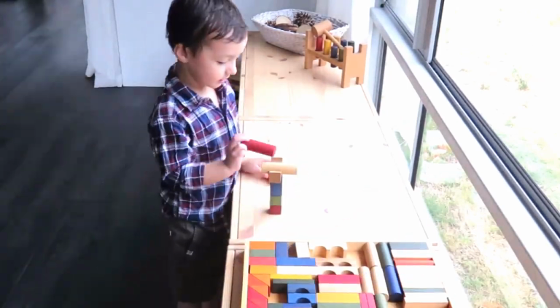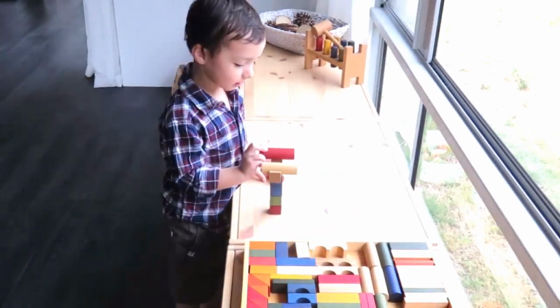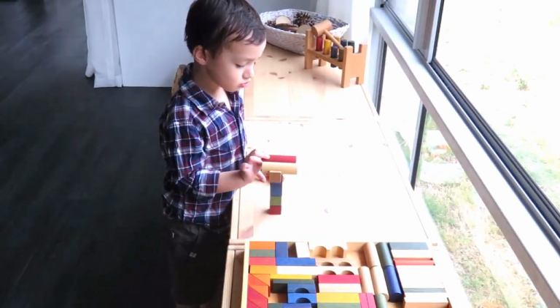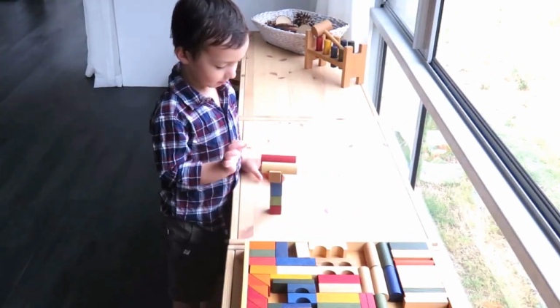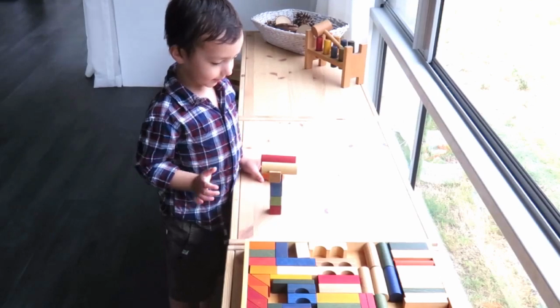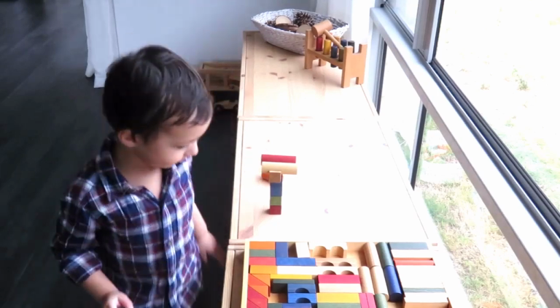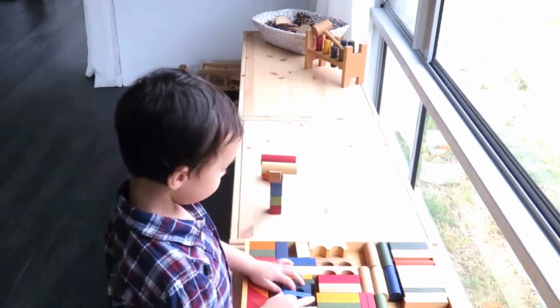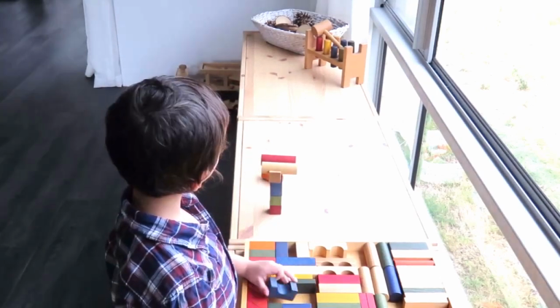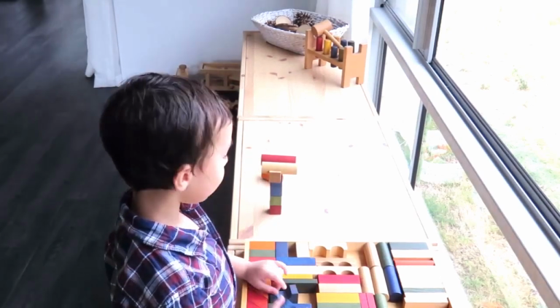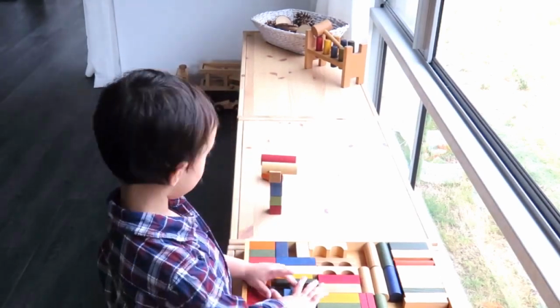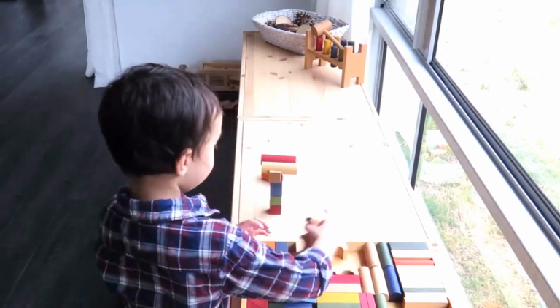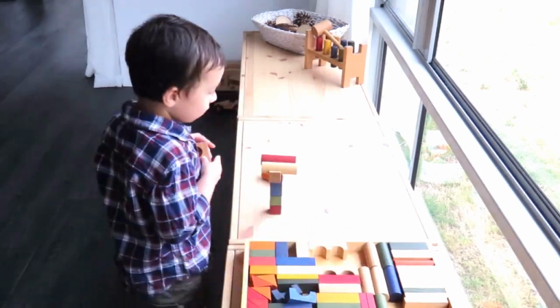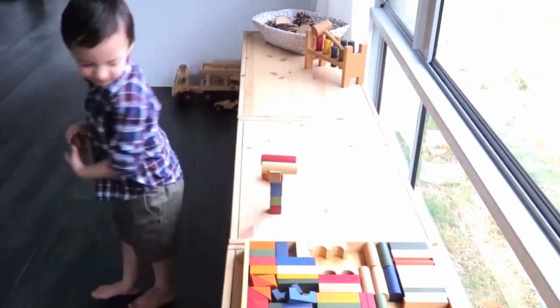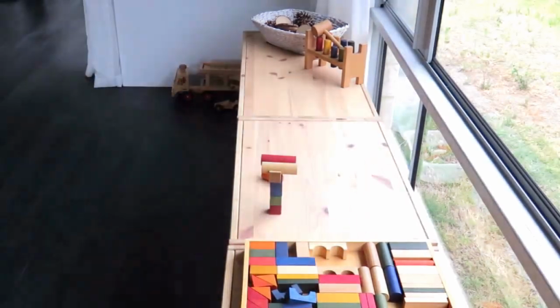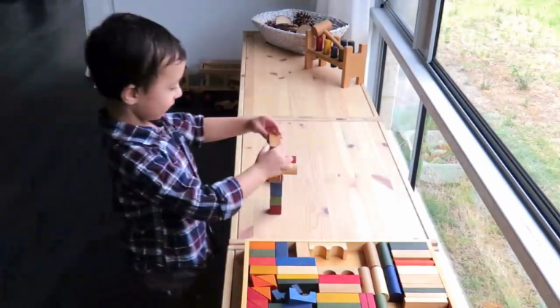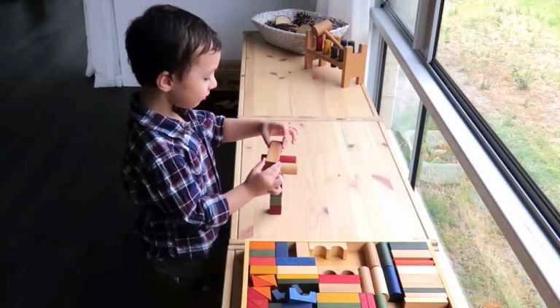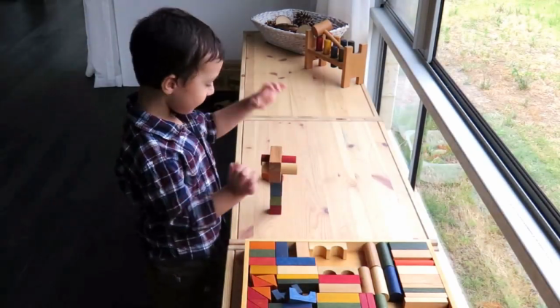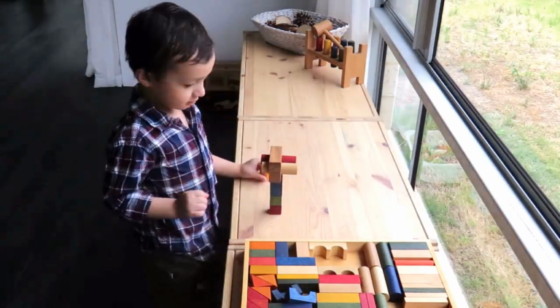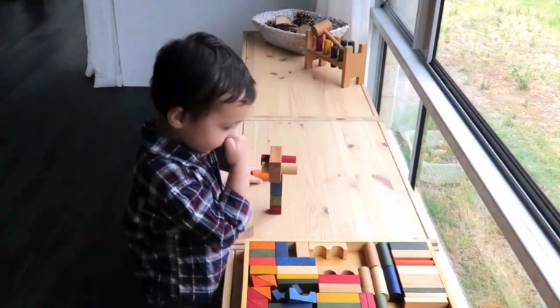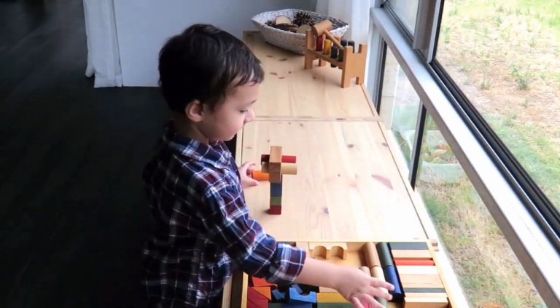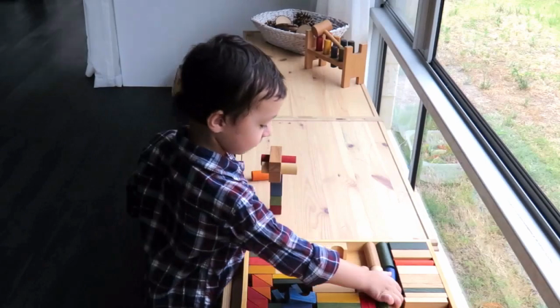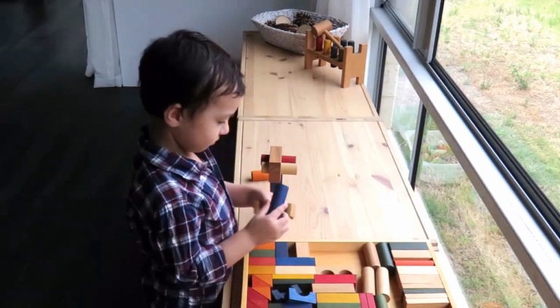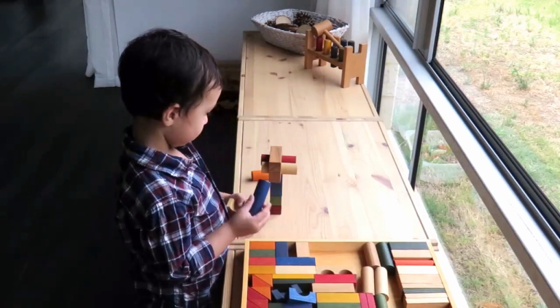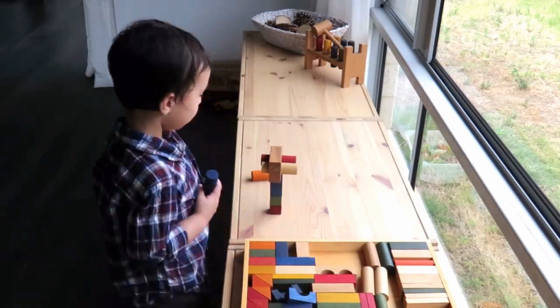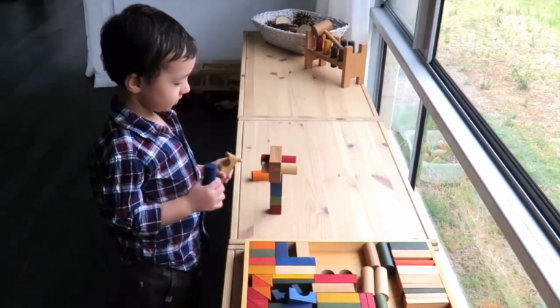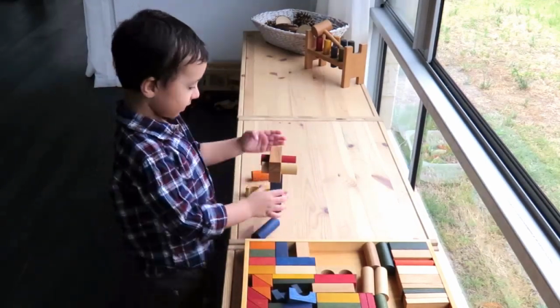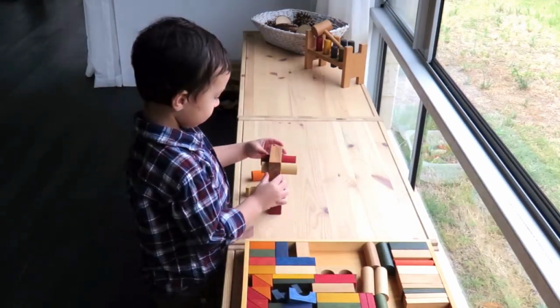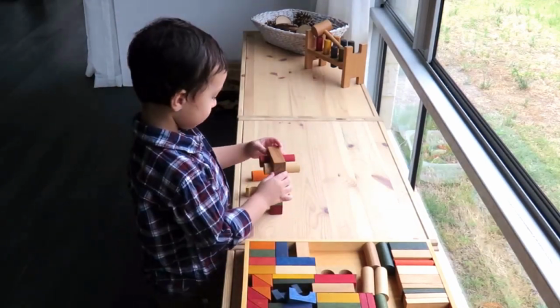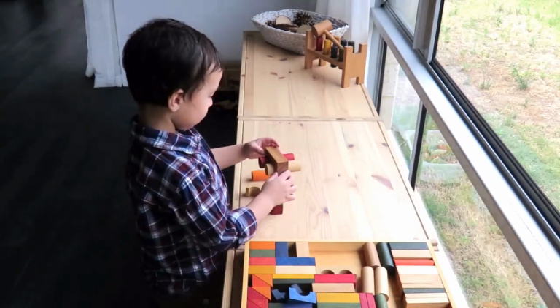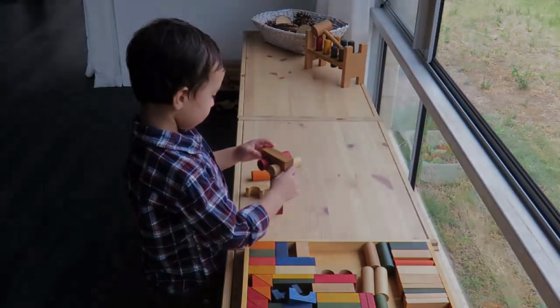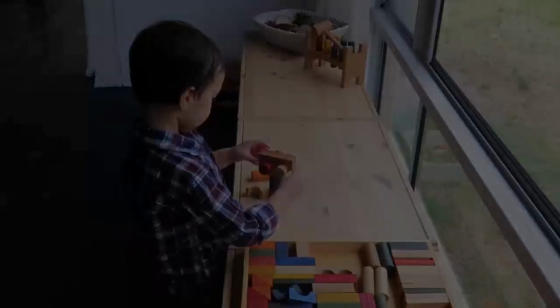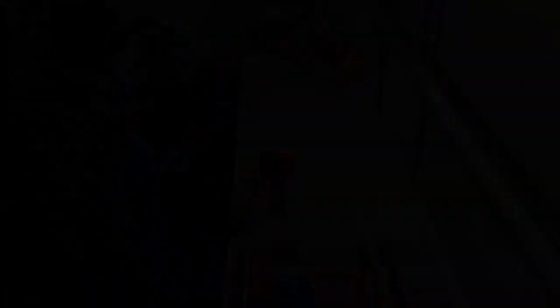The curved pieces, together with the different sized blocks and angular pieces, add interest to the constructions, and the pillars and arches are a great touch.